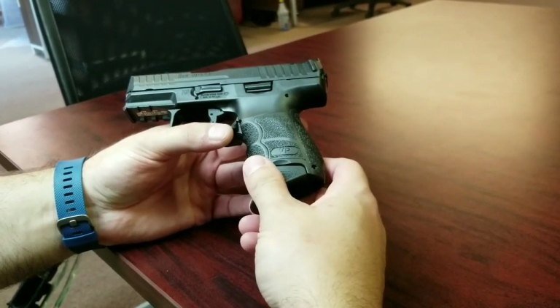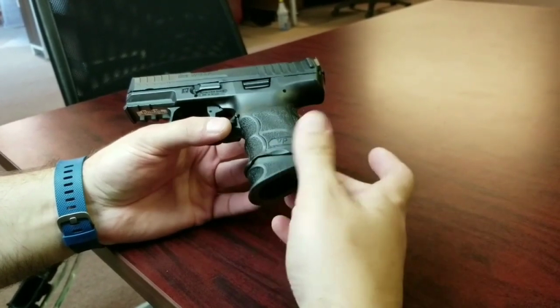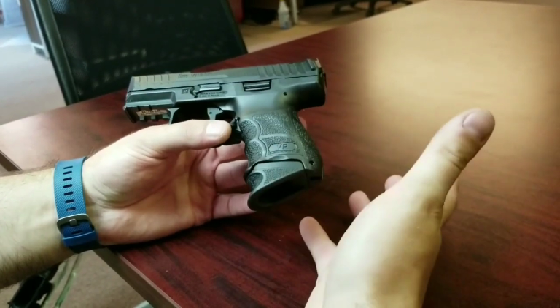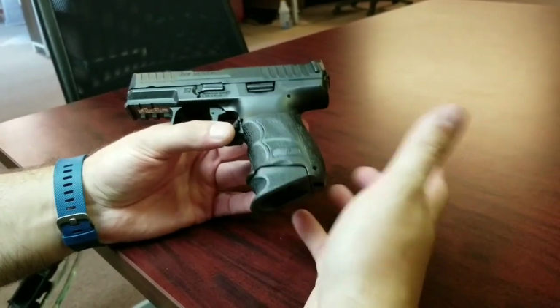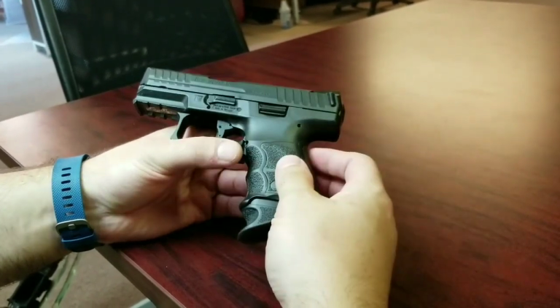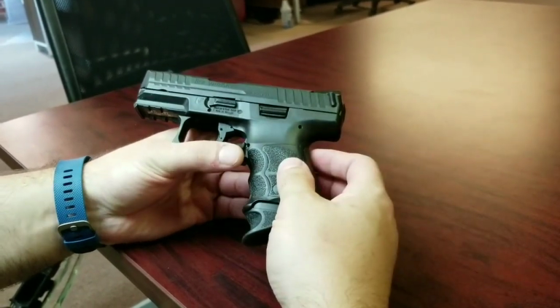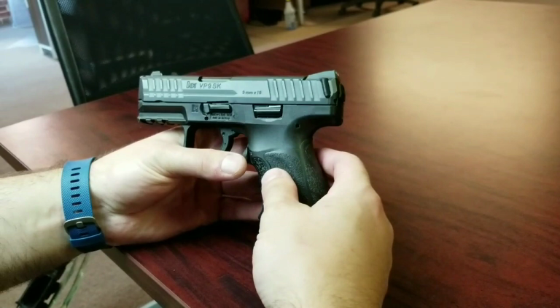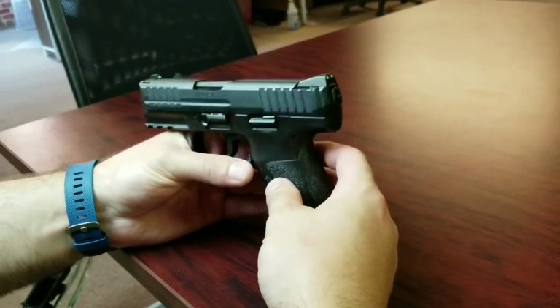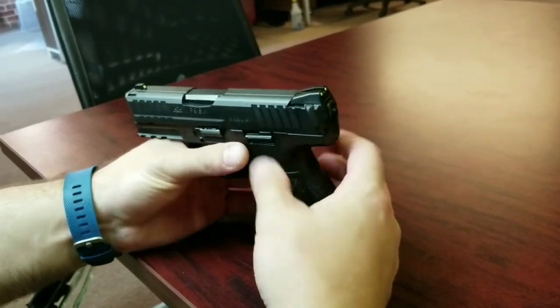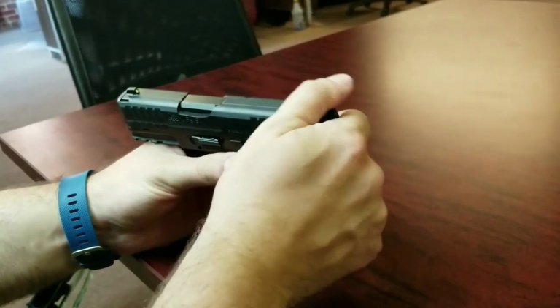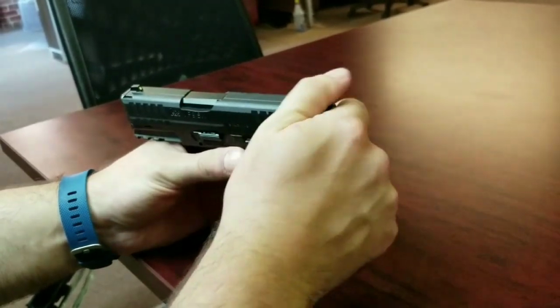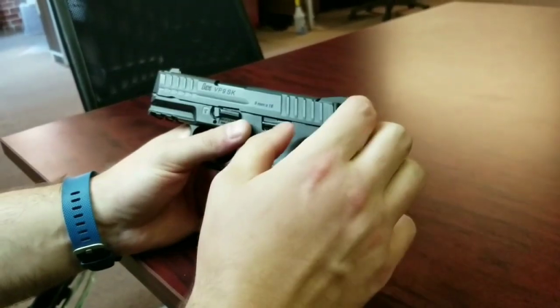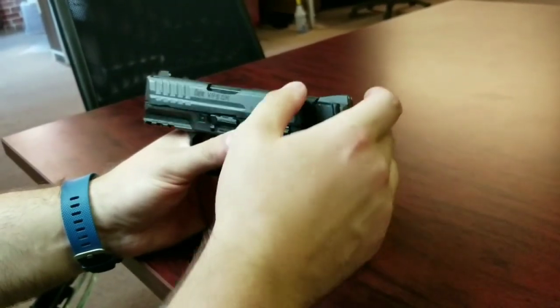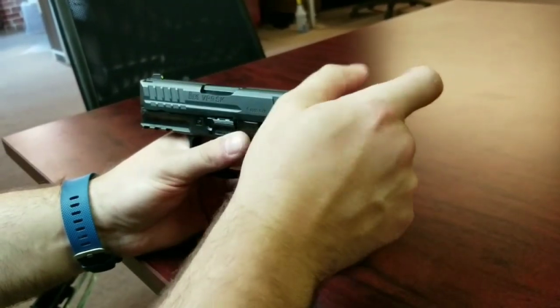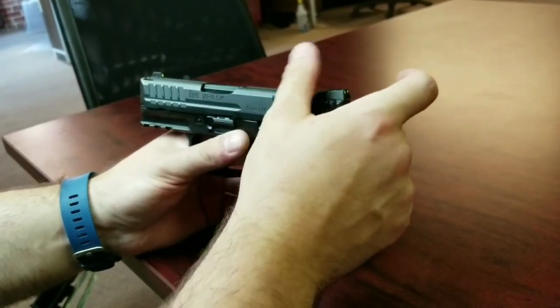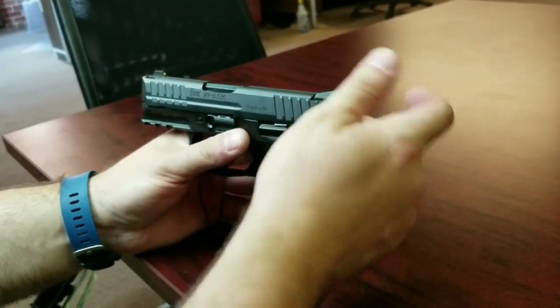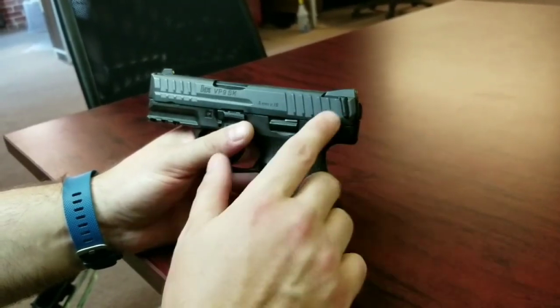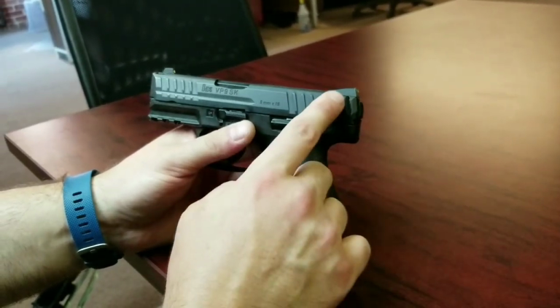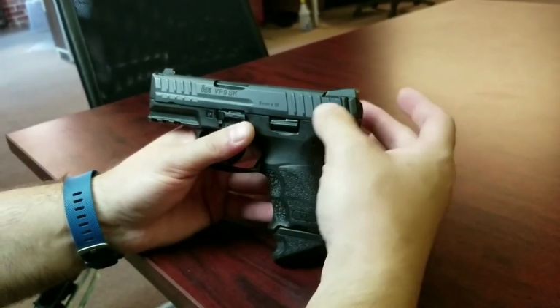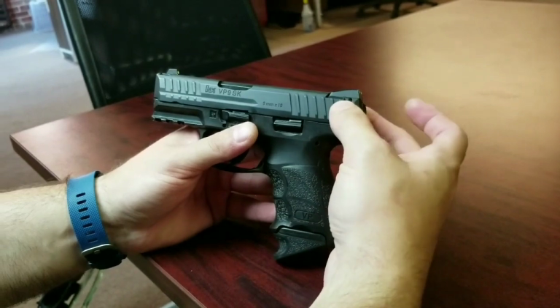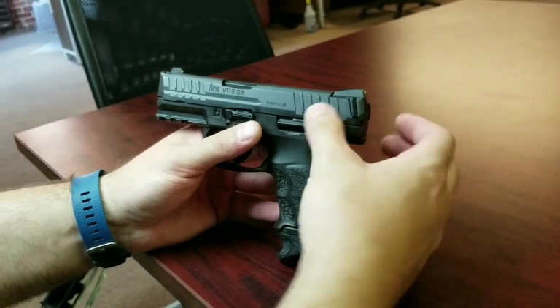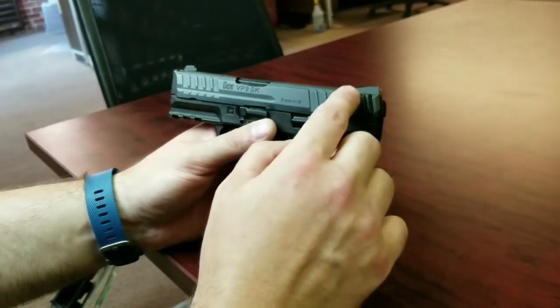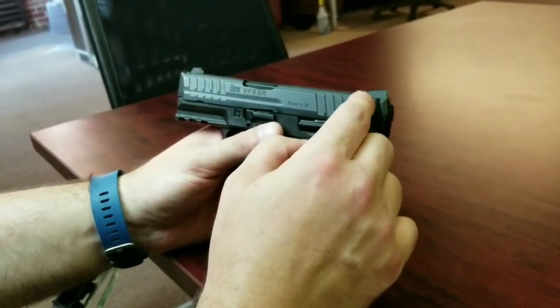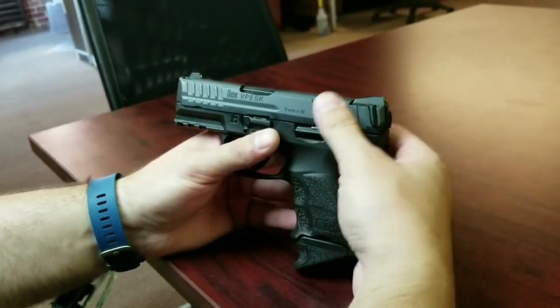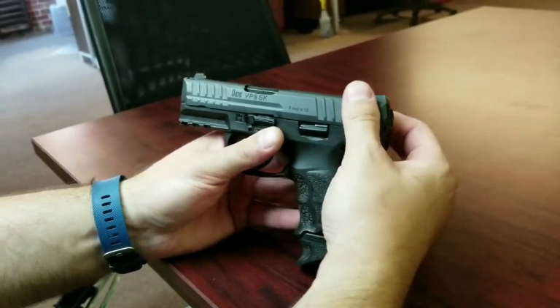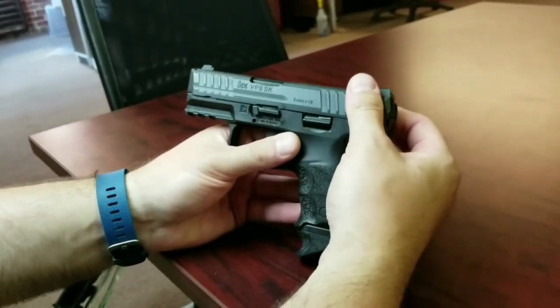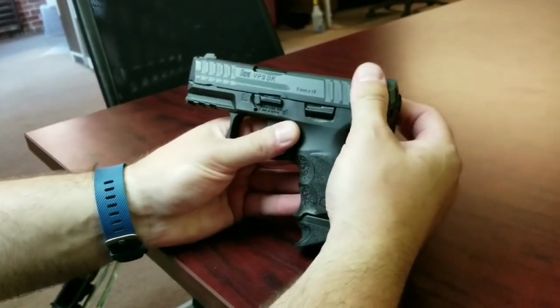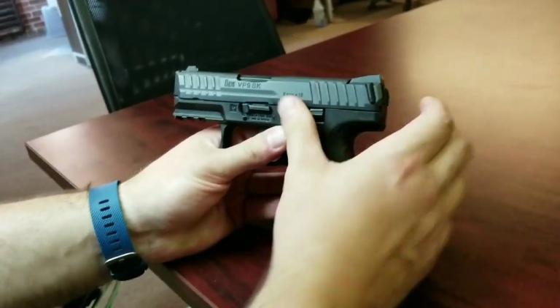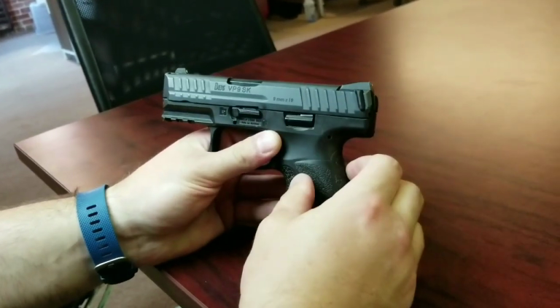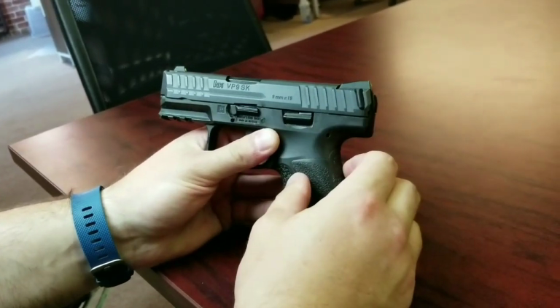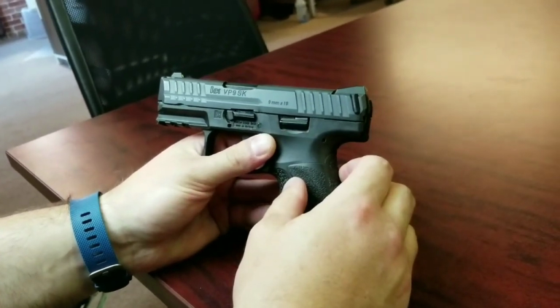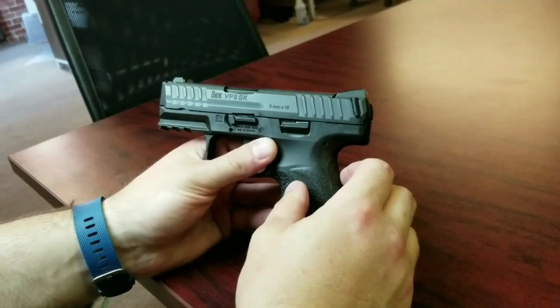I carry one plus a backup — awesome gun. Metal sights; I do wish there was something to rack off here, but they do have this kind of slide gripper where you can rack off that if you need to.